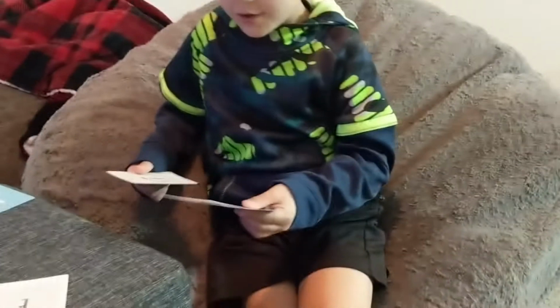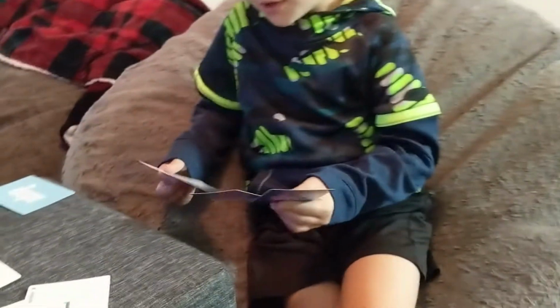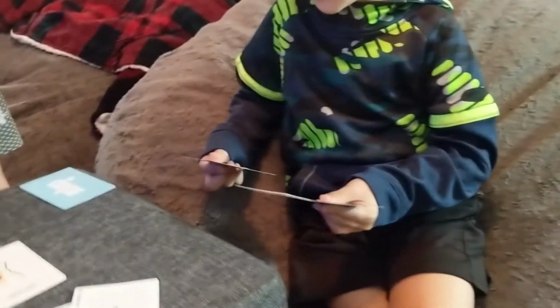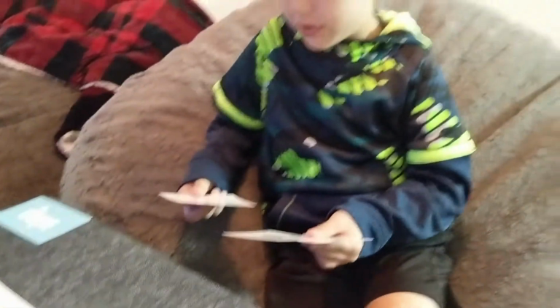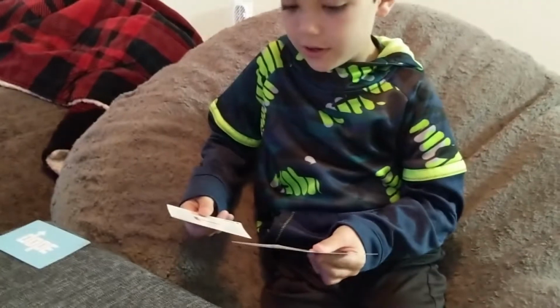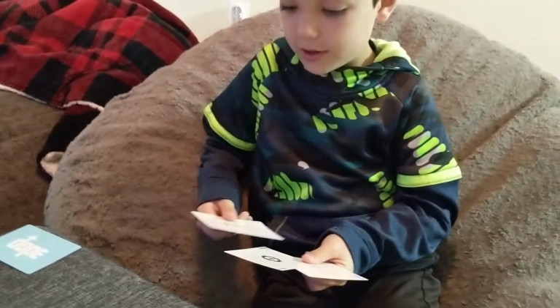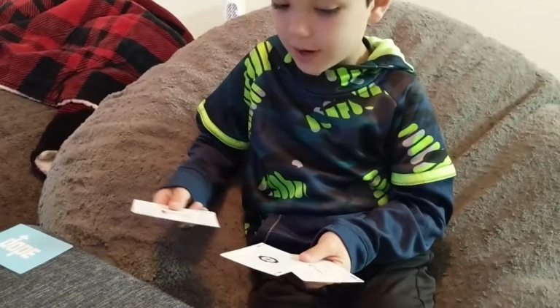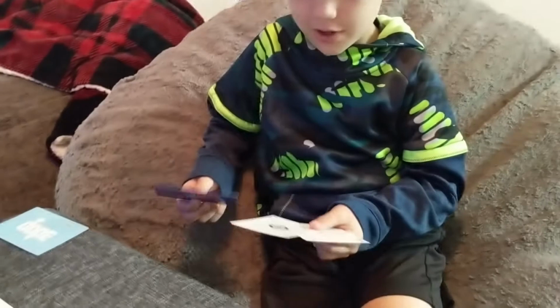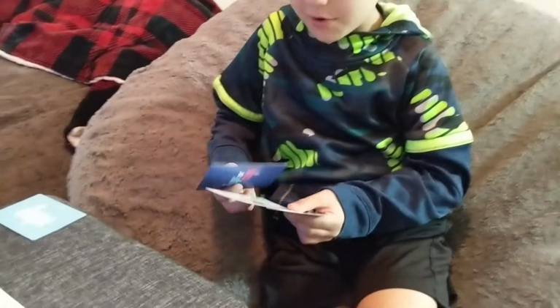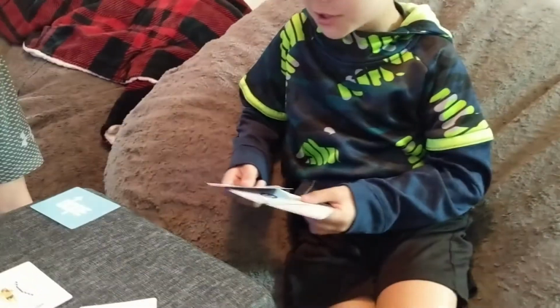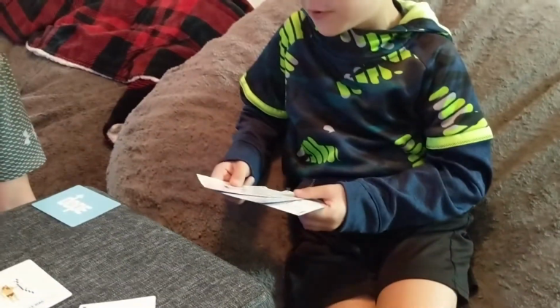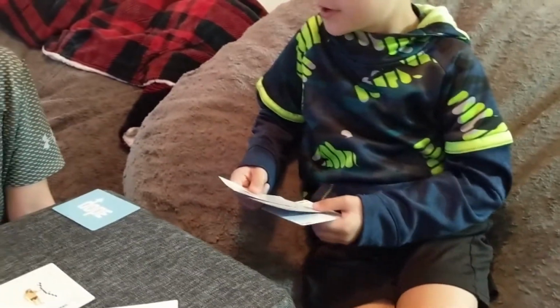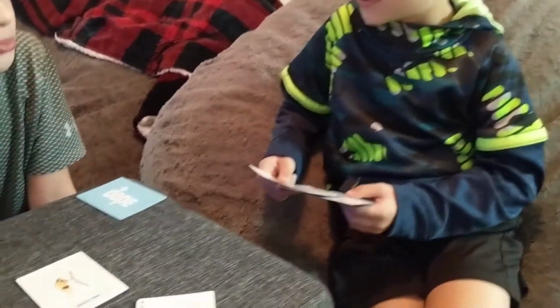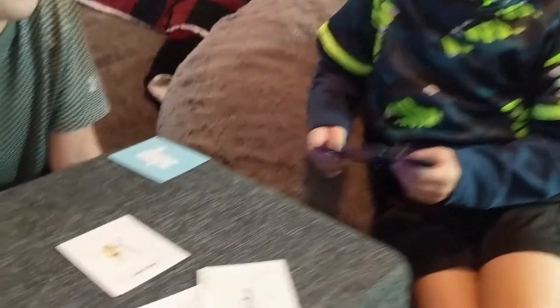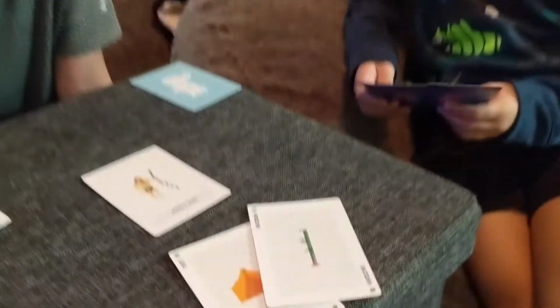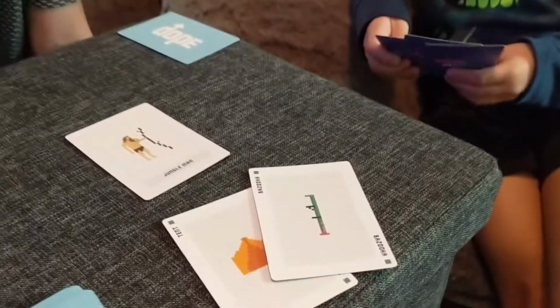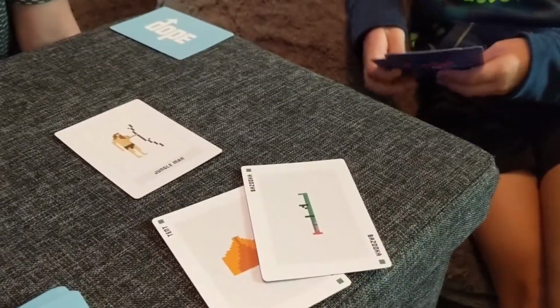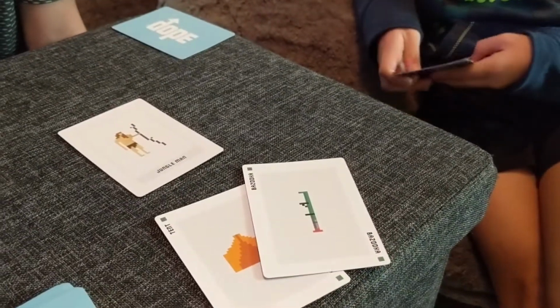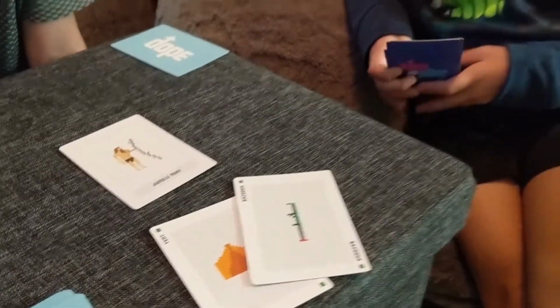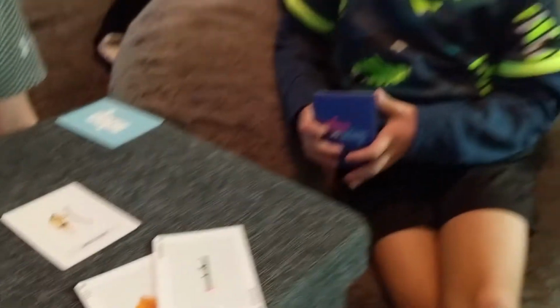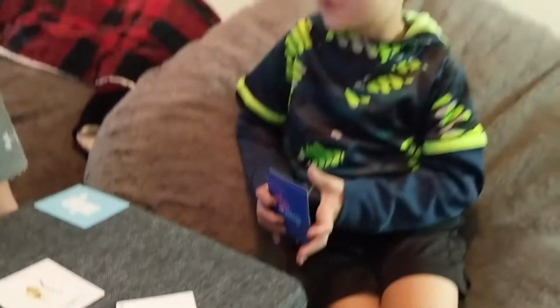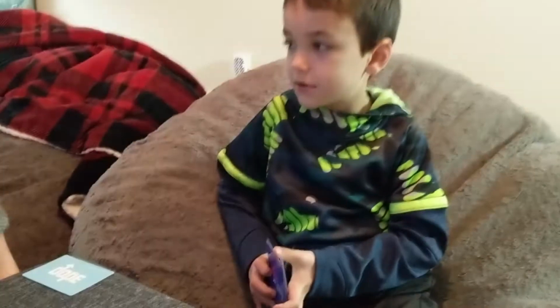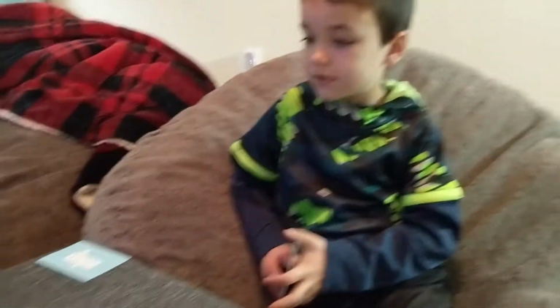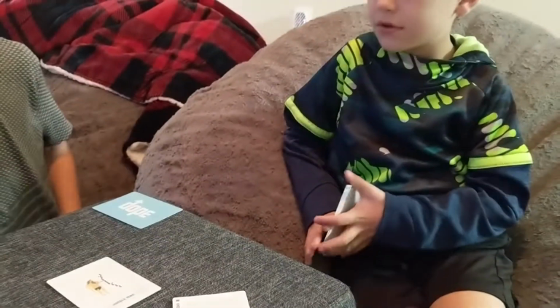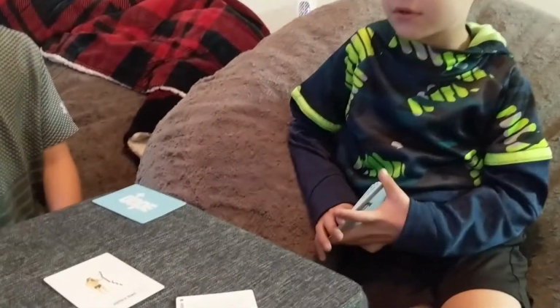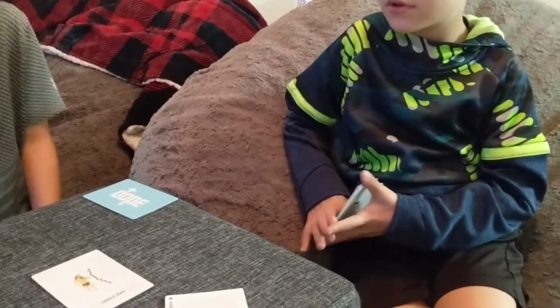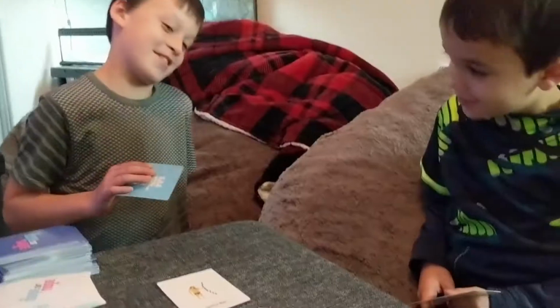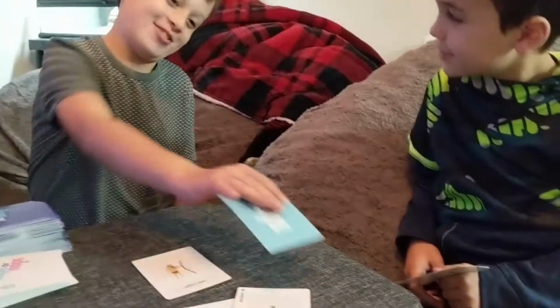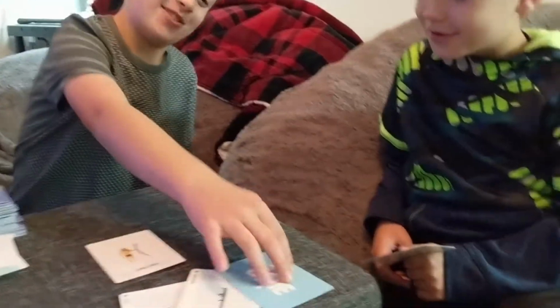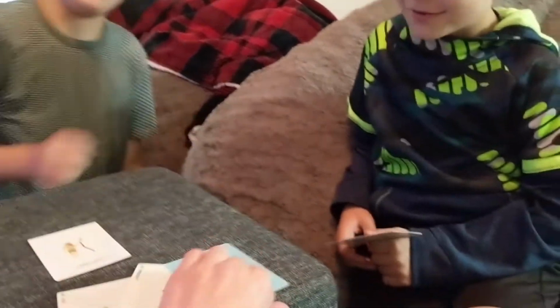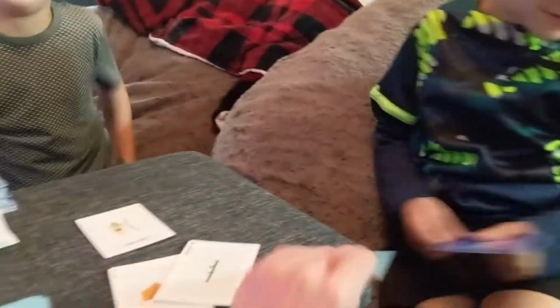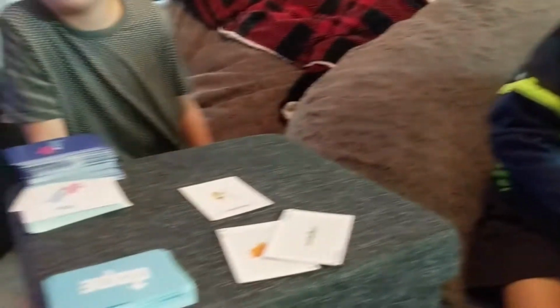He uses the wheel and can pop out the hammer and the shovel, so then he can build a house out of wood and stuff. That's cool — giving the dope card to Dad for that one.